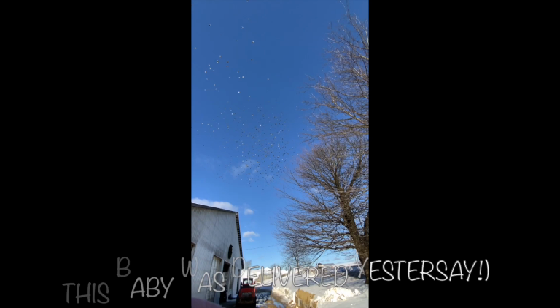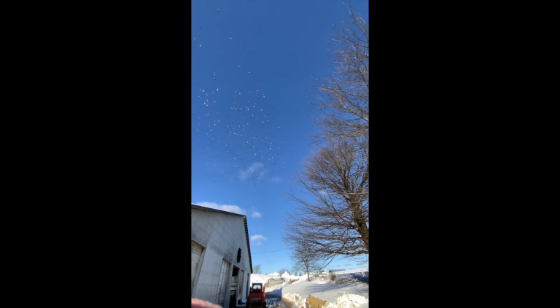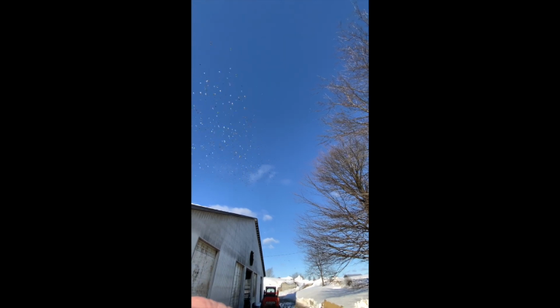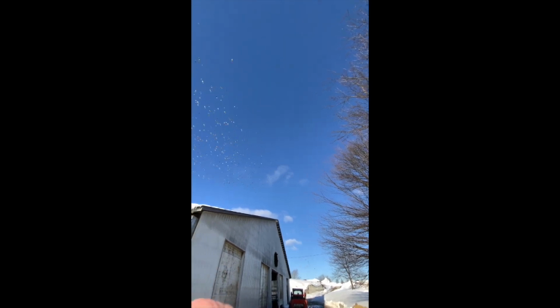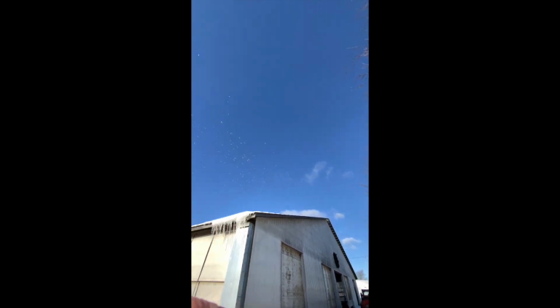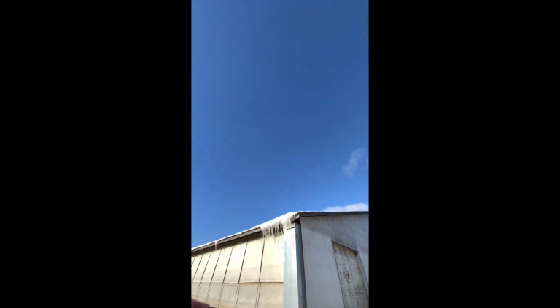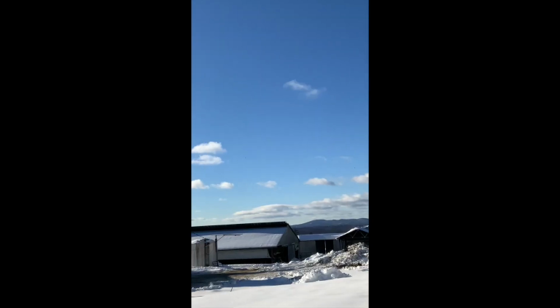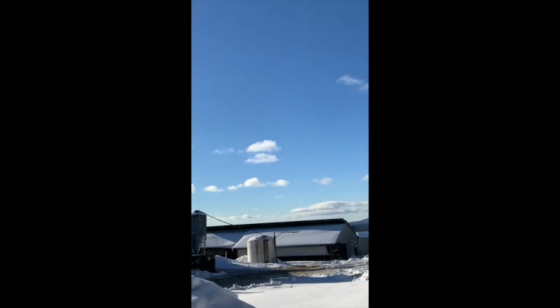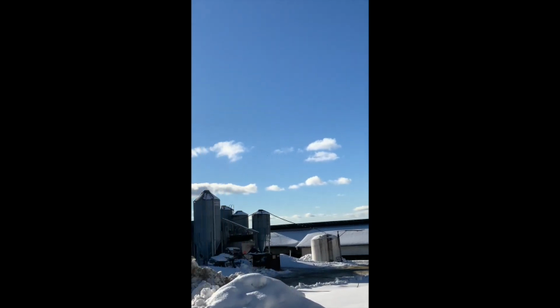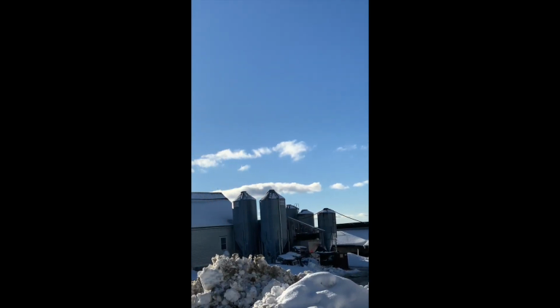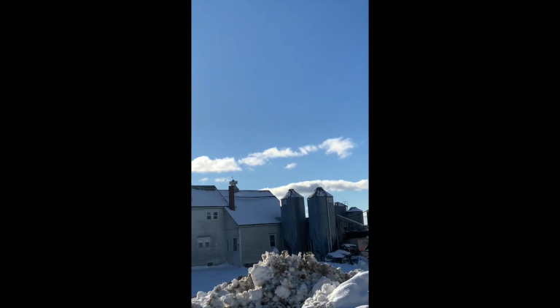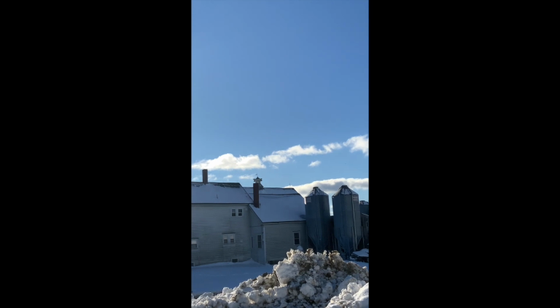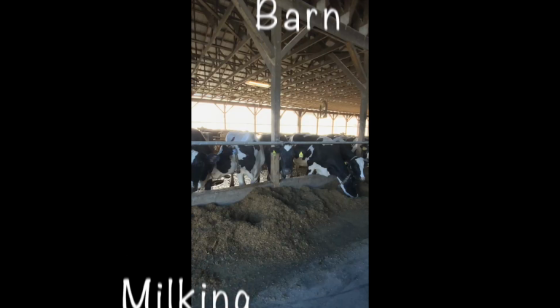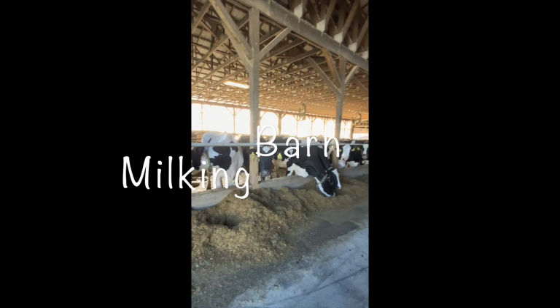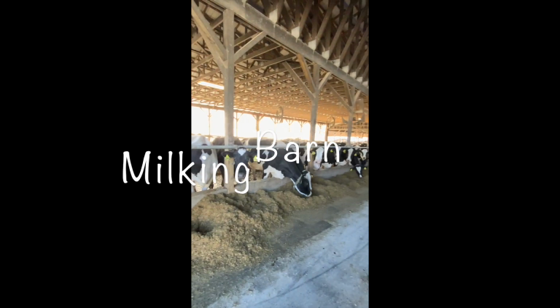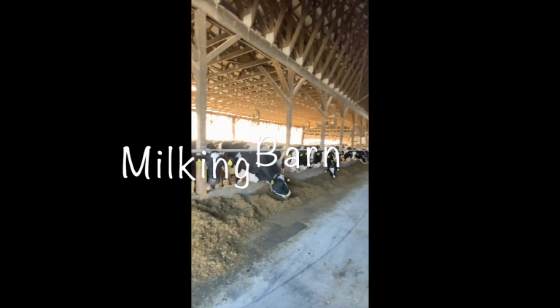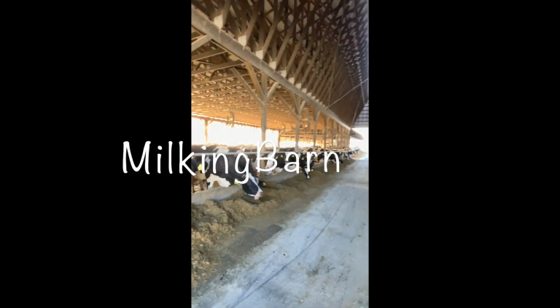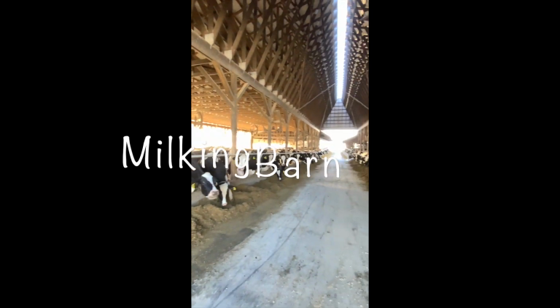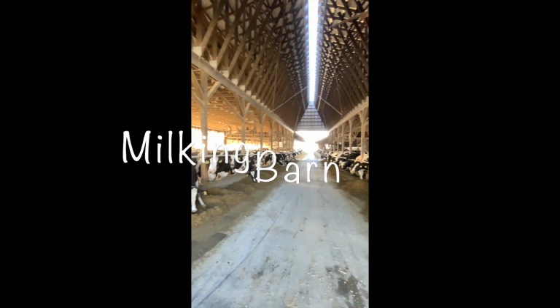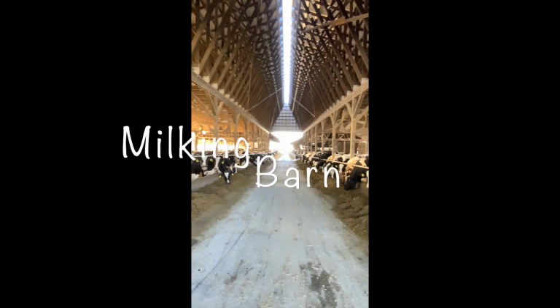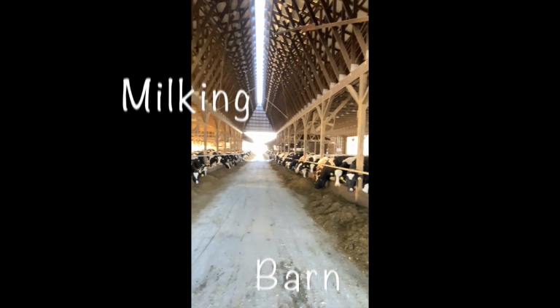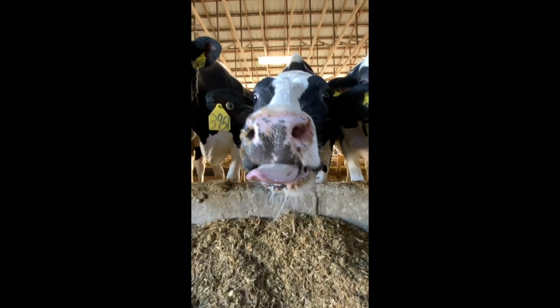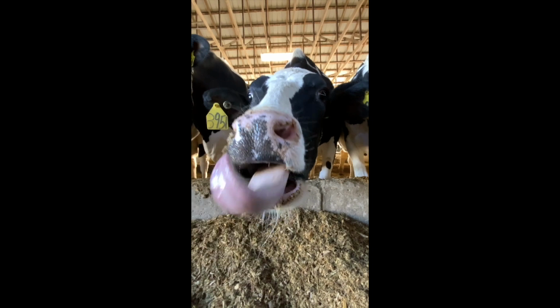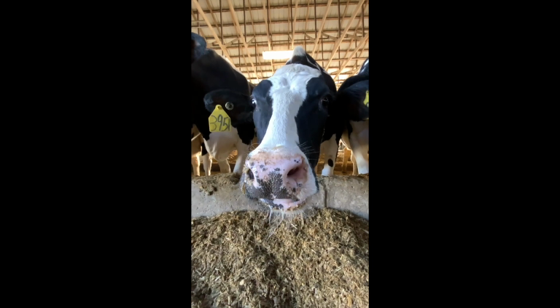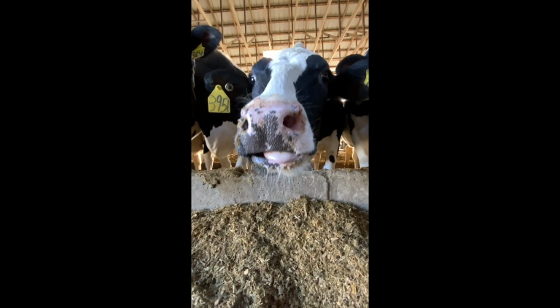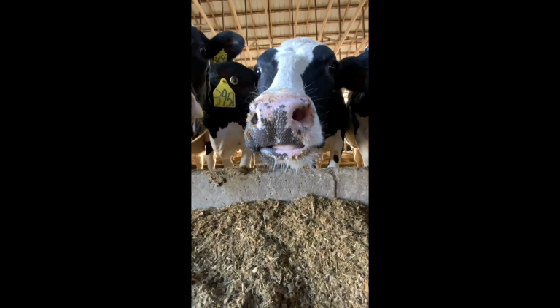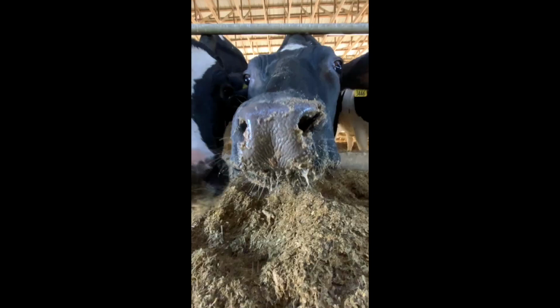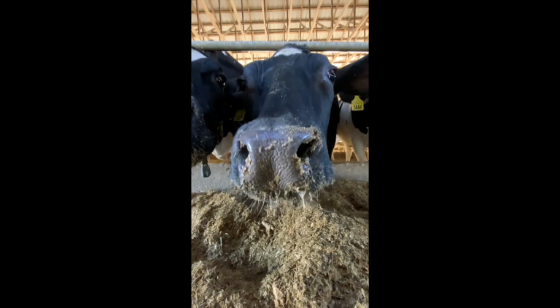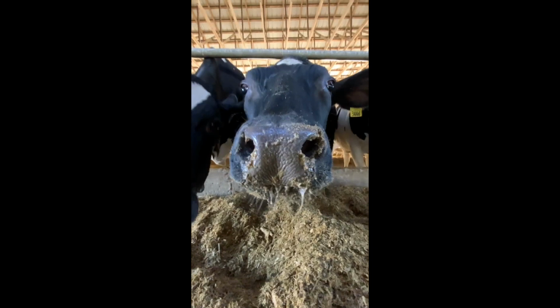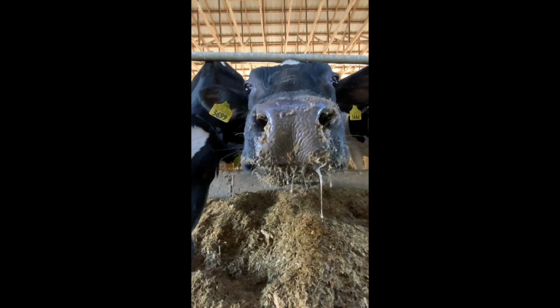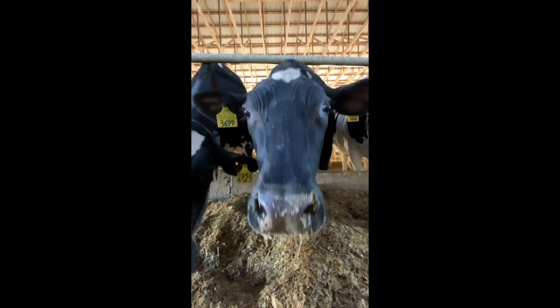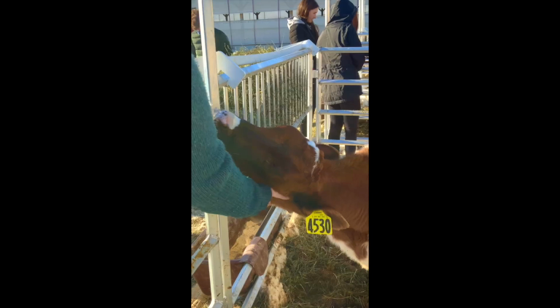Our final destination was the milking barn. These are fully grown cows that produce milk every day. Cows in general are very friendly, as long as they have a steady routine and are approached gently.